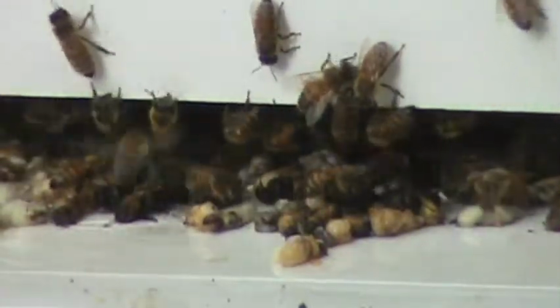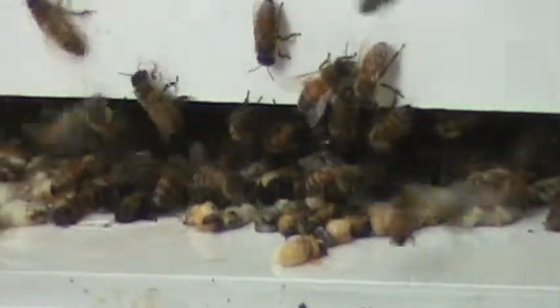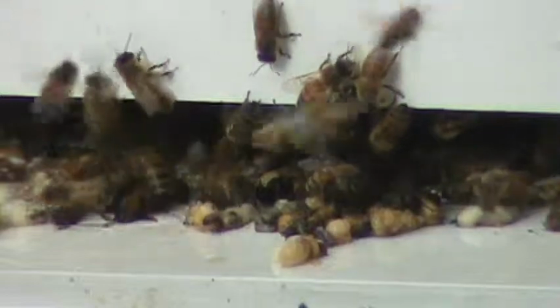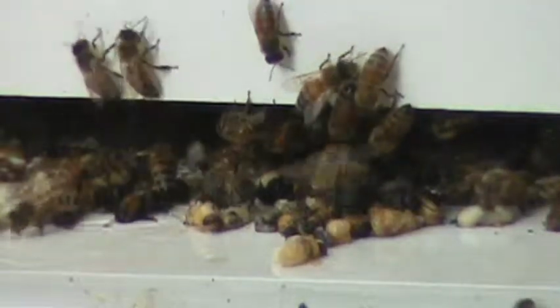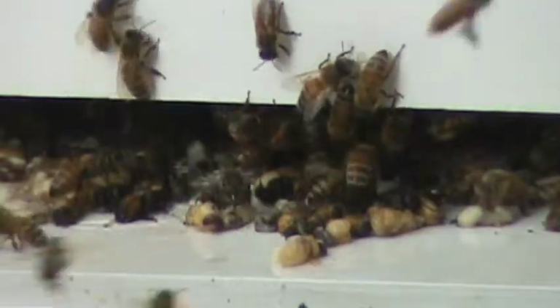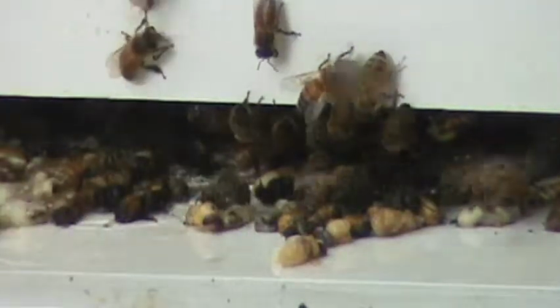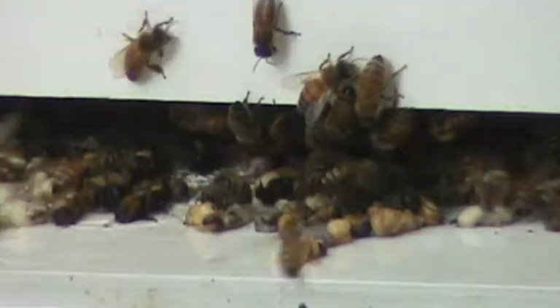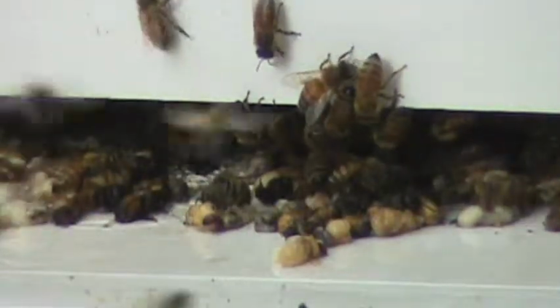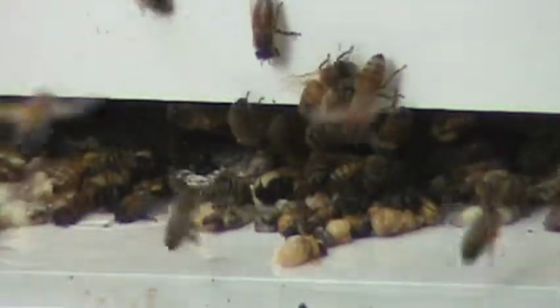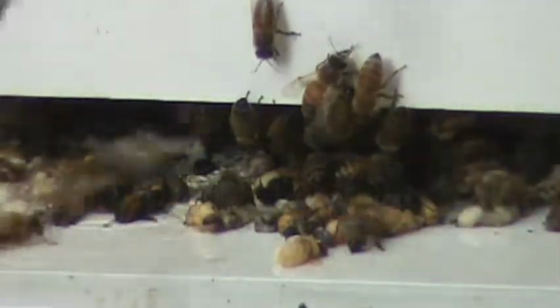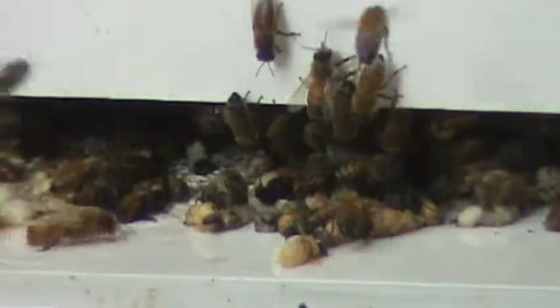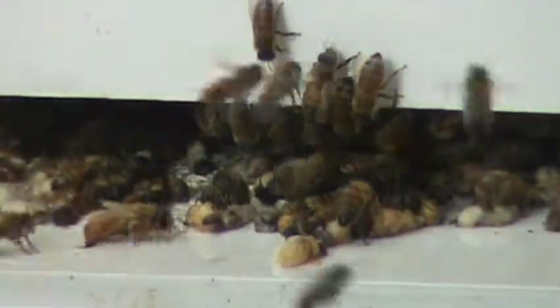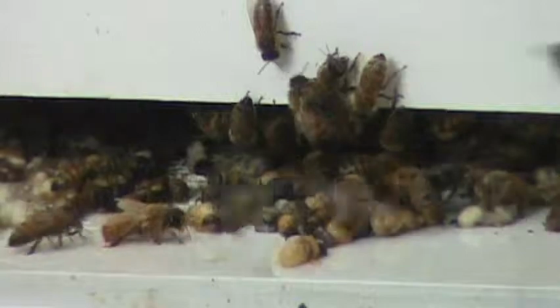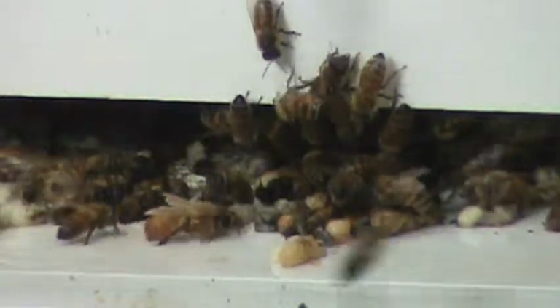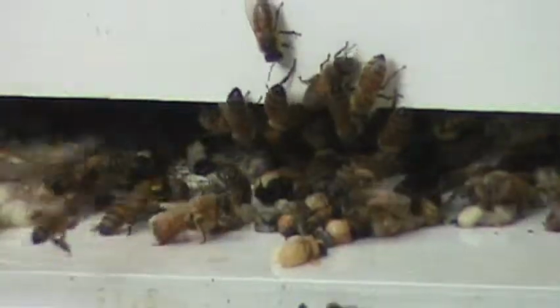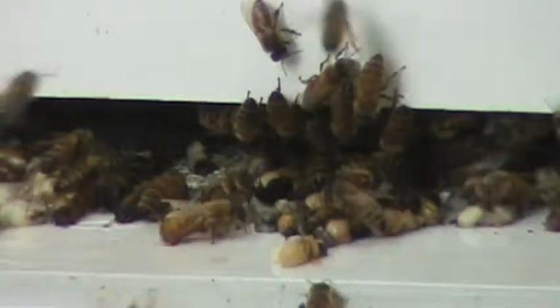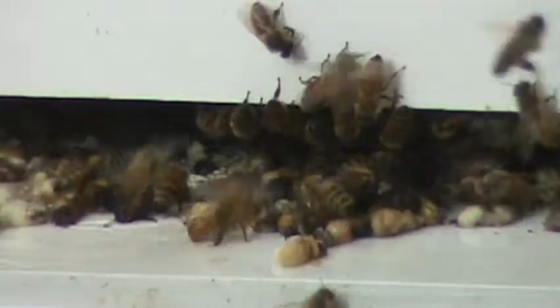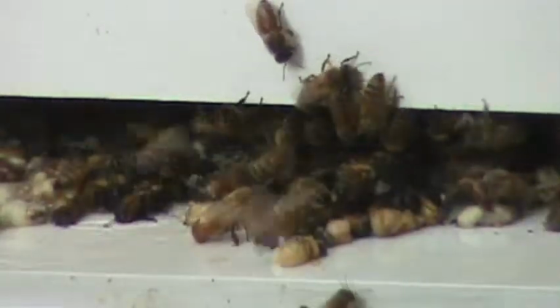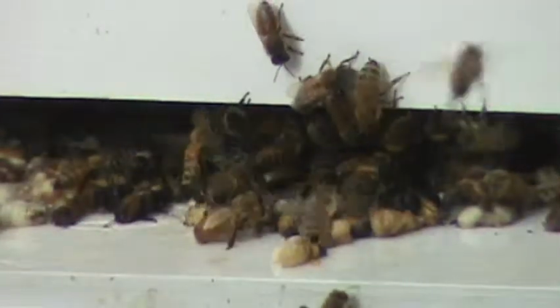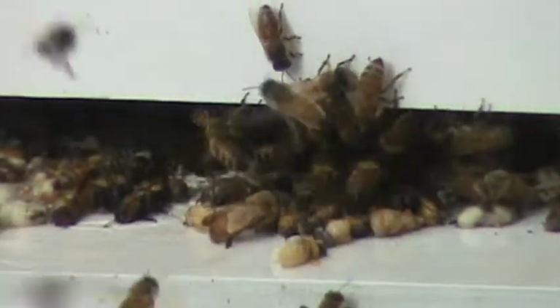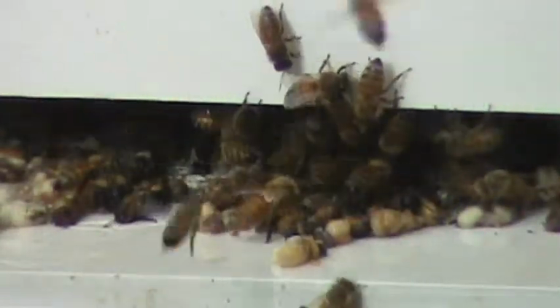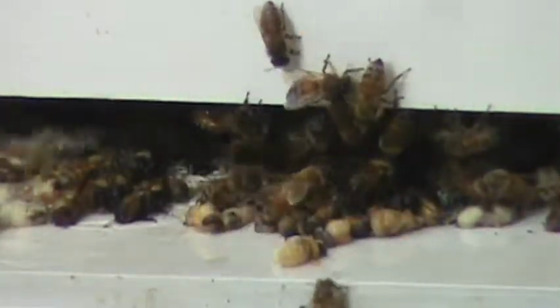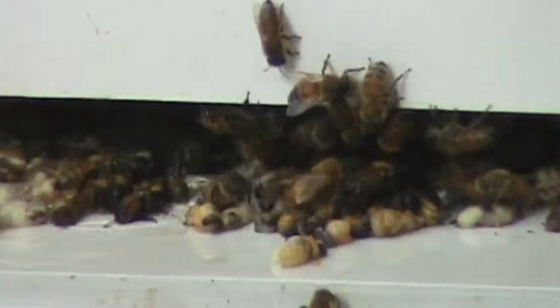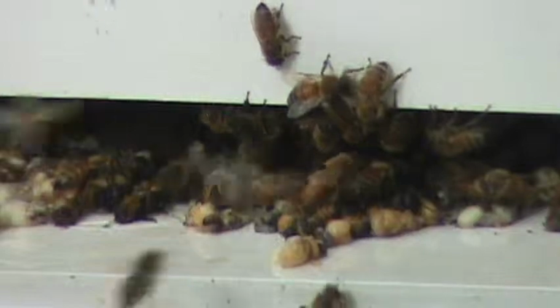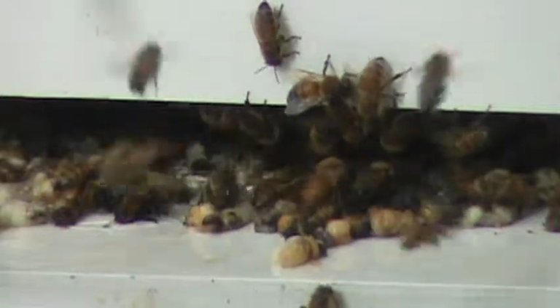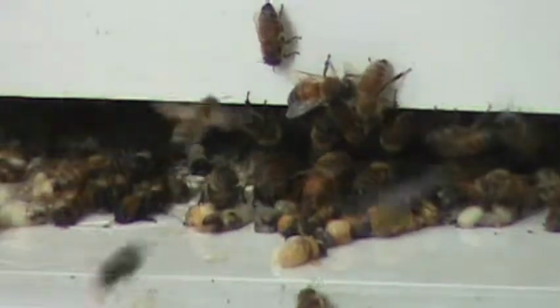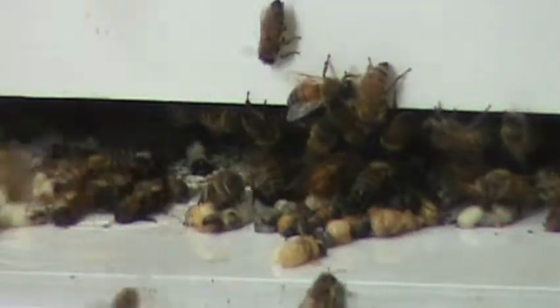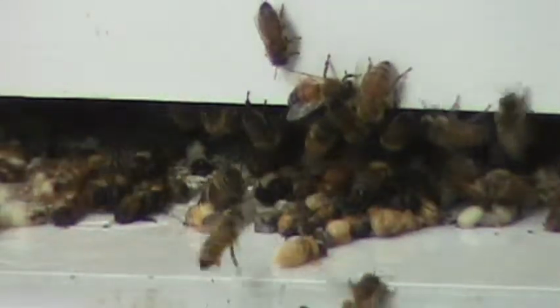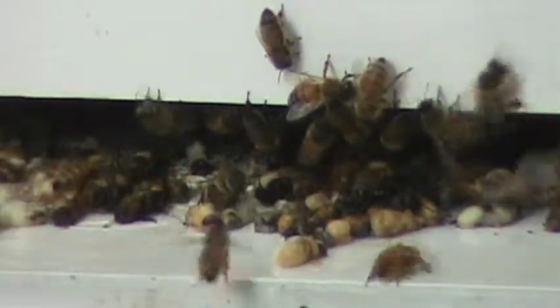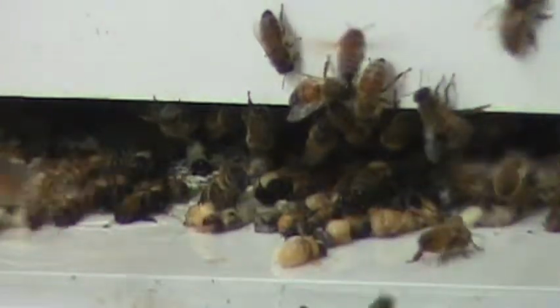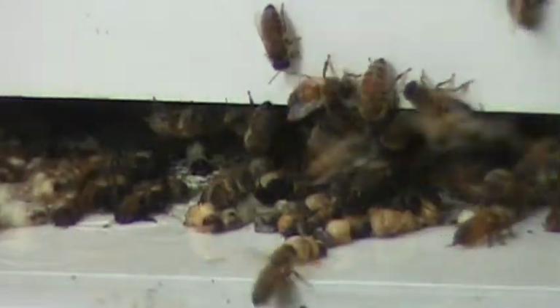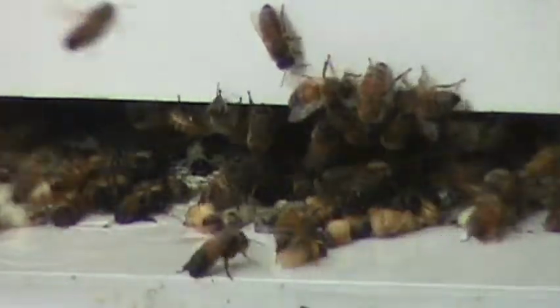The only thing is we've had about five inches of rain in the last four to six weeks. Just trying to see if you guys — anybody — knows what this is.